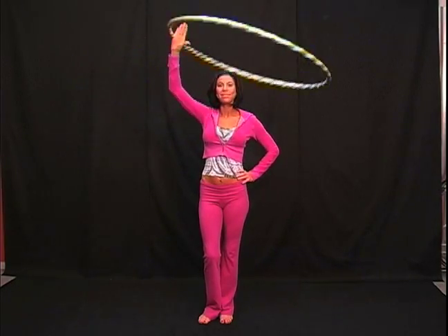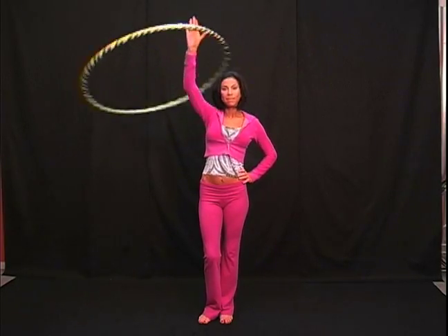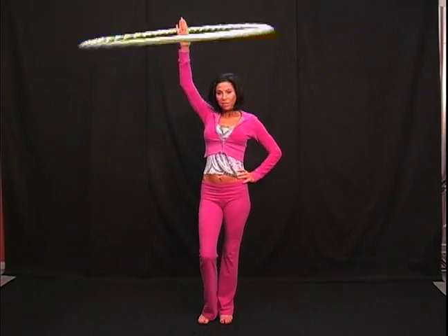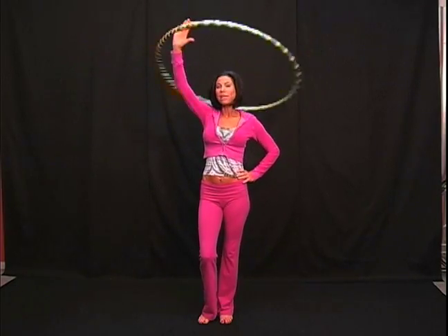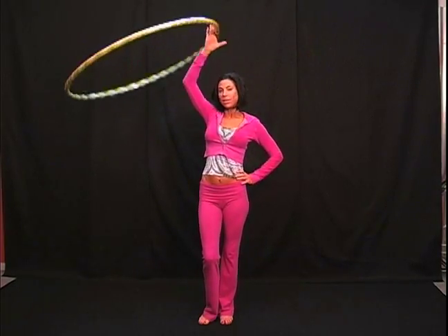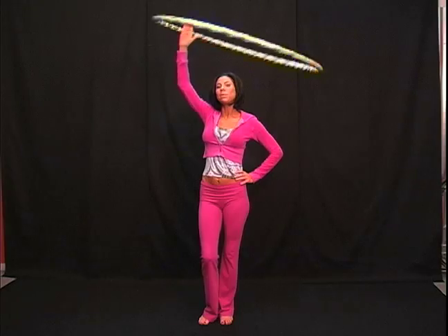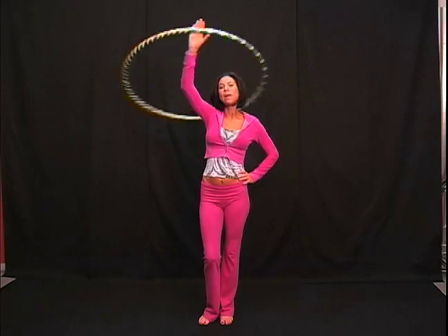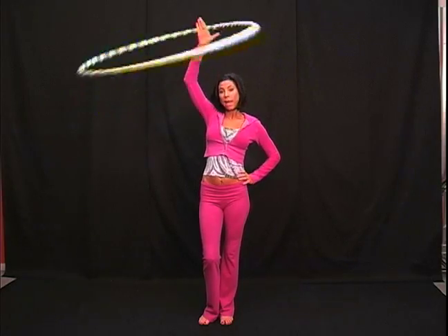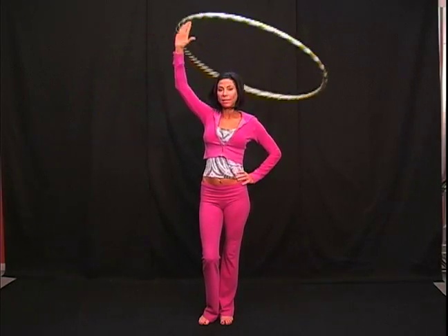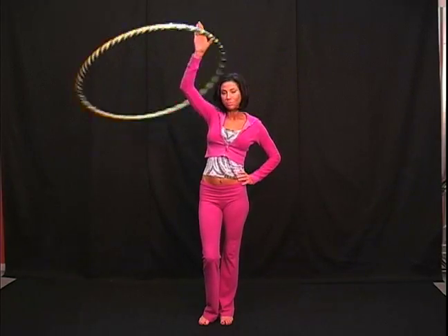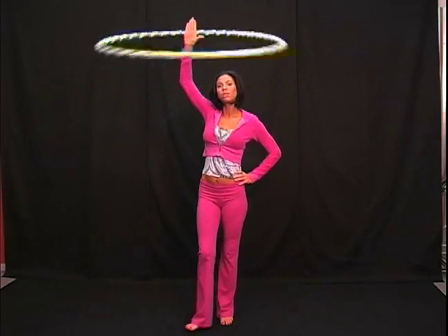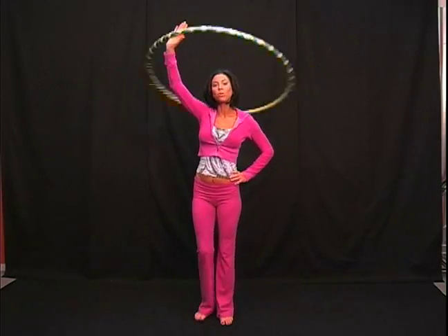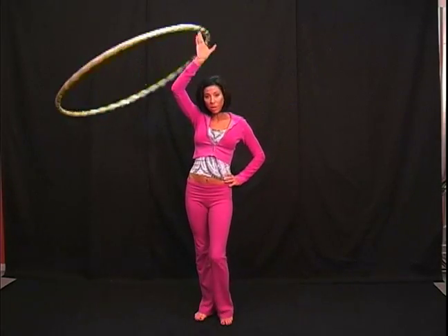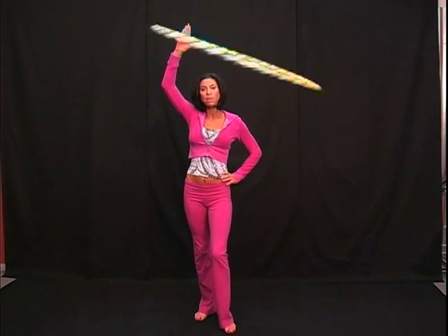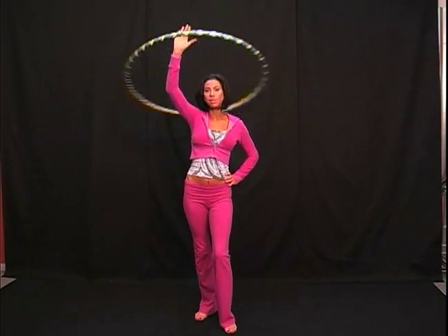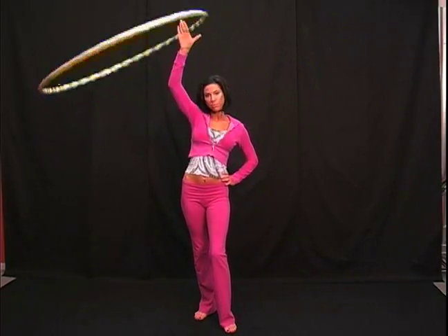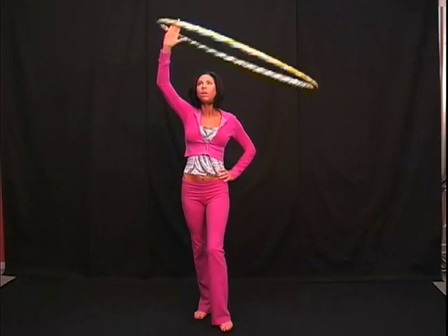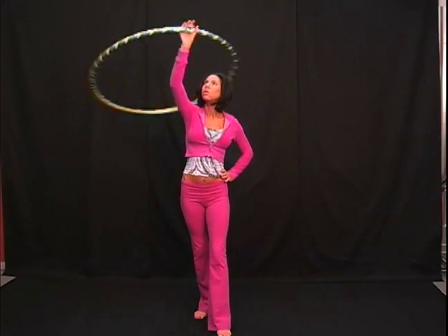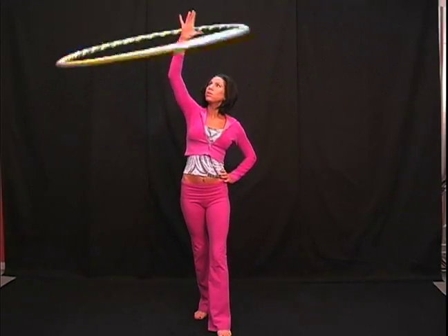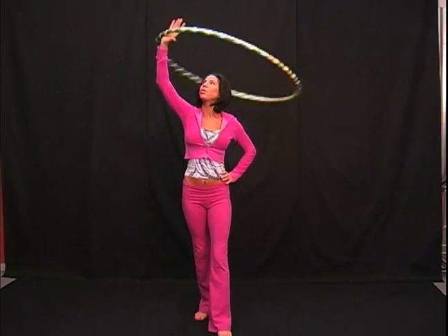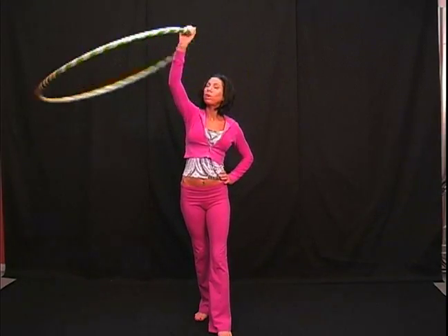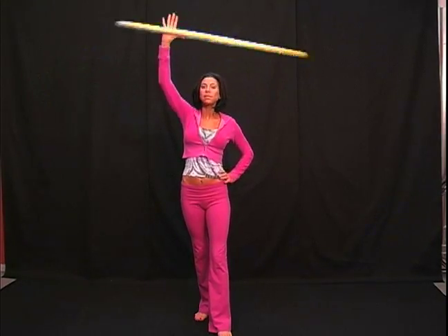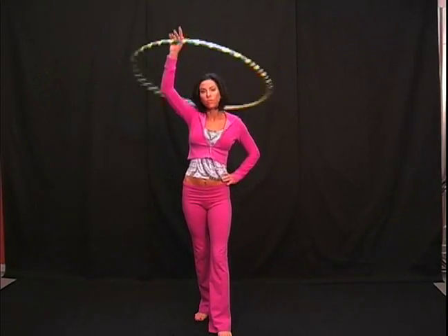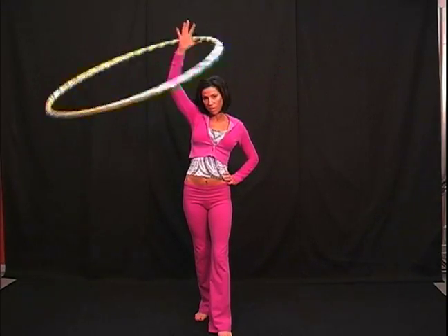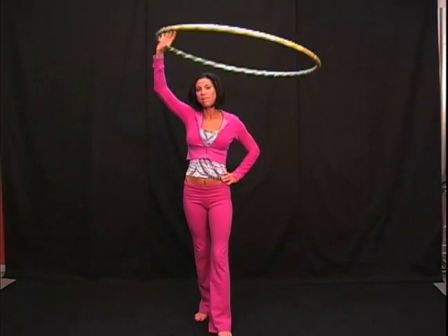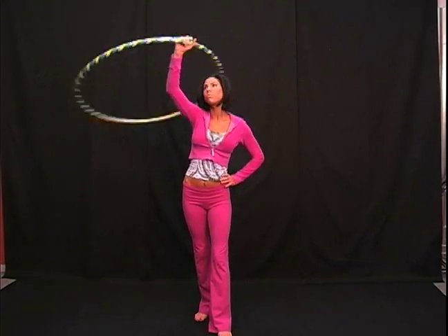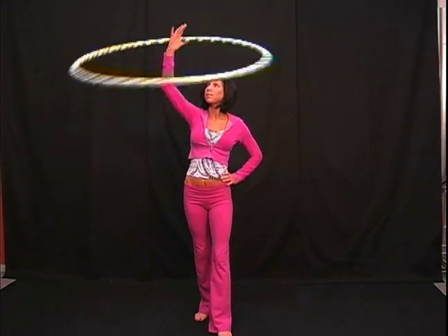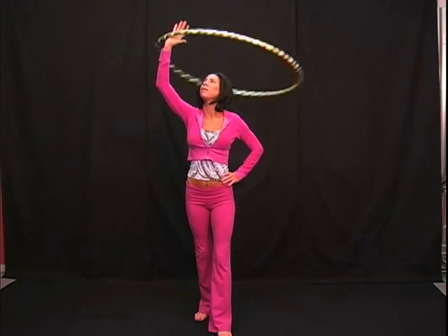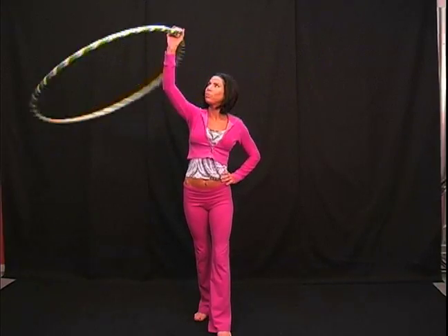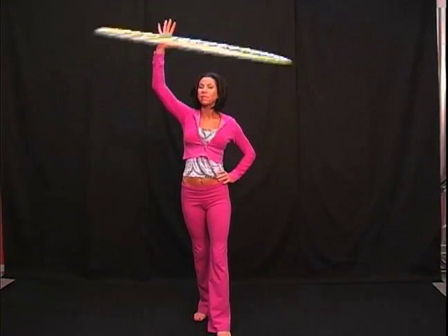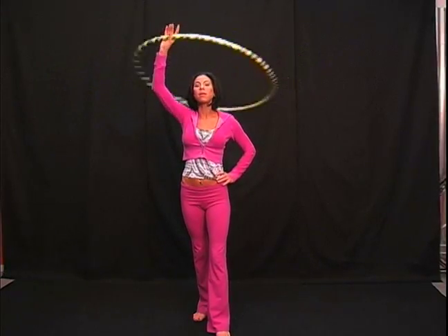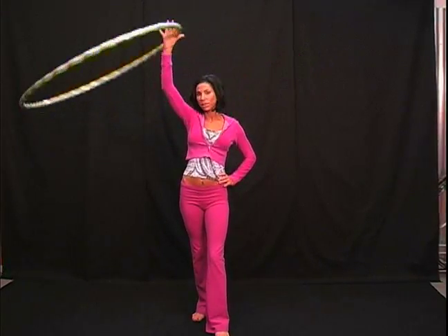Alright, let's learn how to take the hoop behind the back. Starting up in lasso, start to notice when the hoop presses into your palm again. Pressing, pressing, pressing.